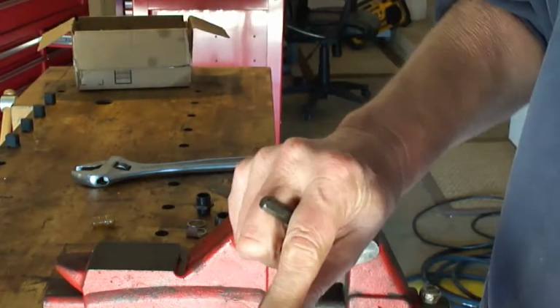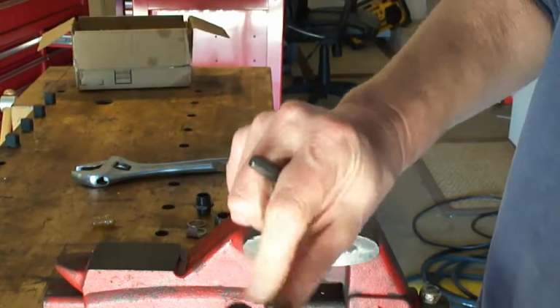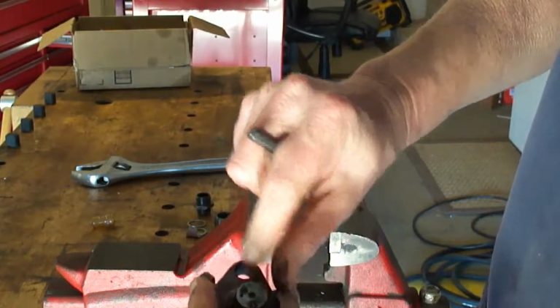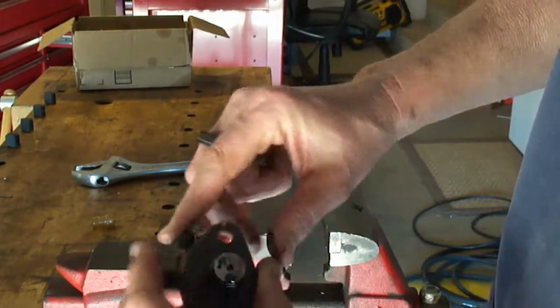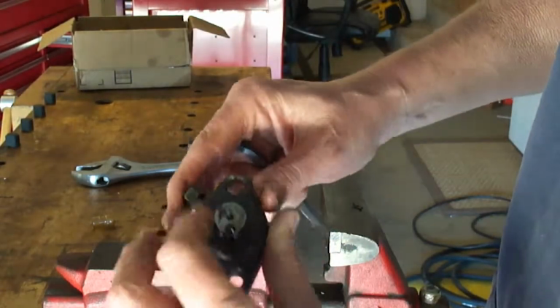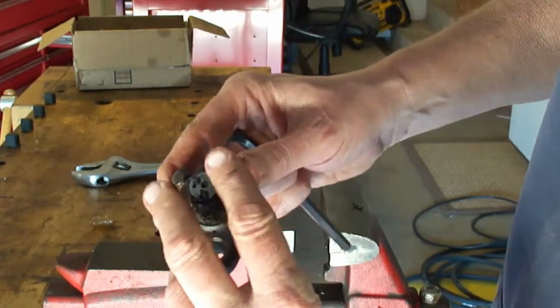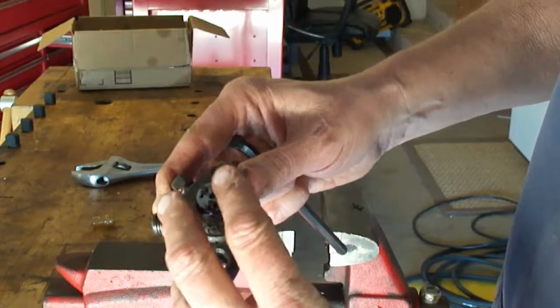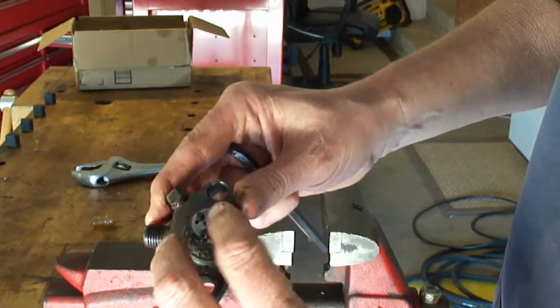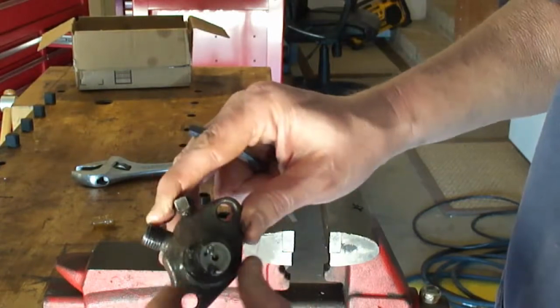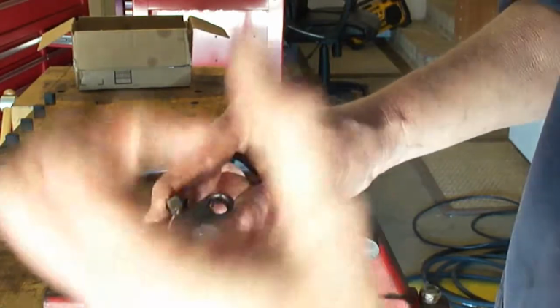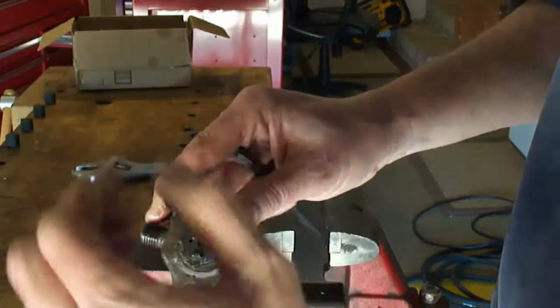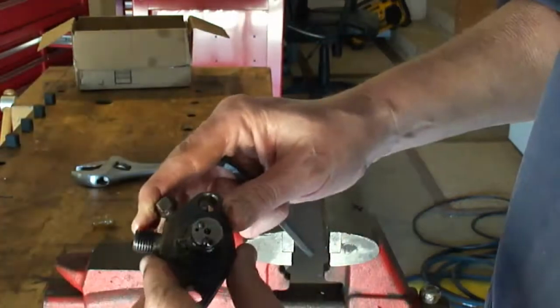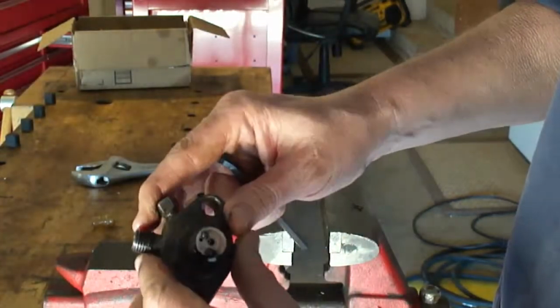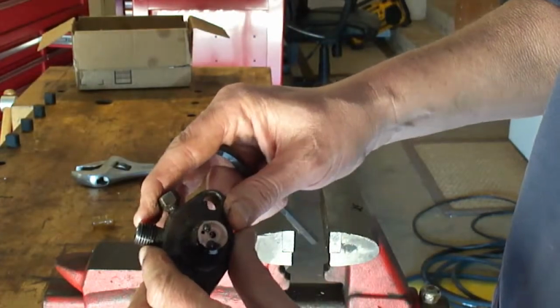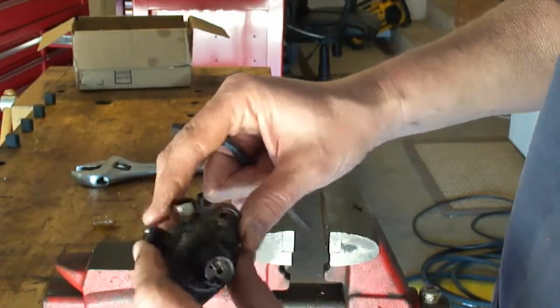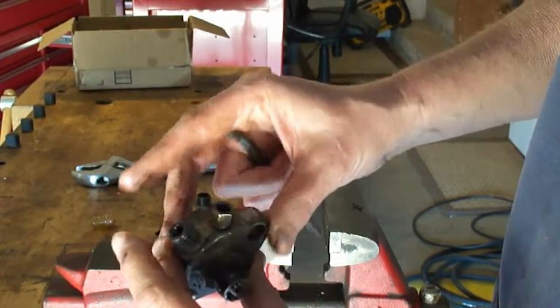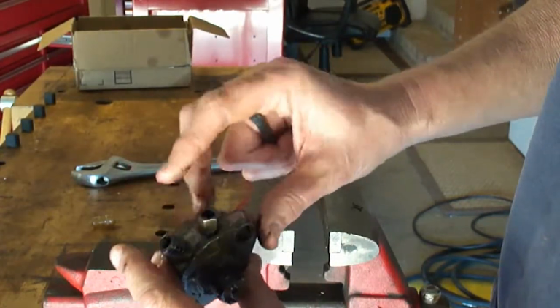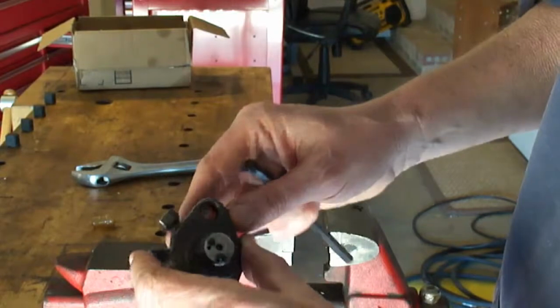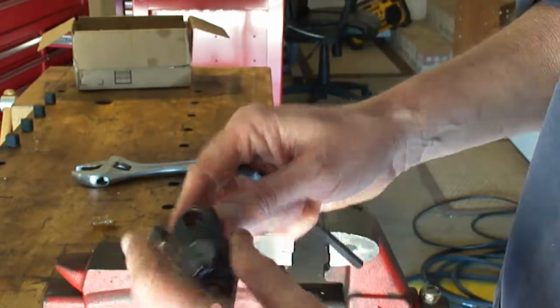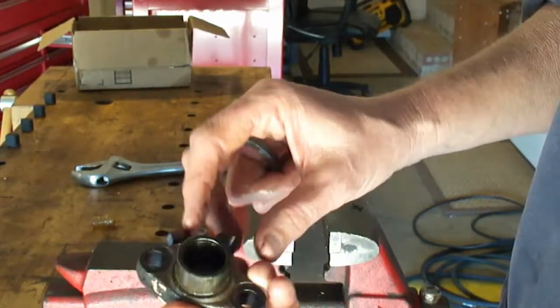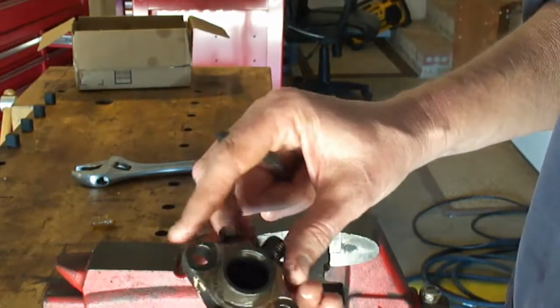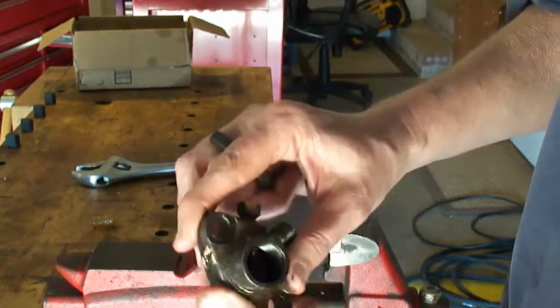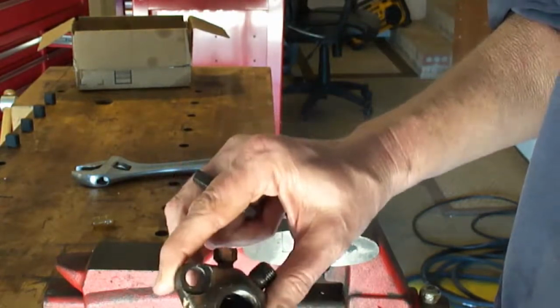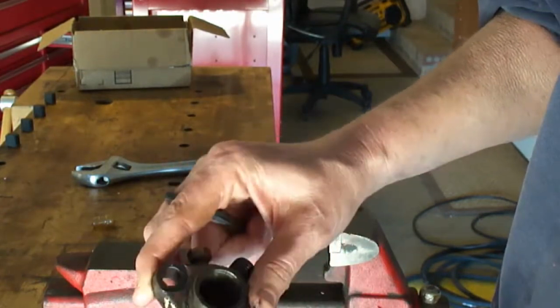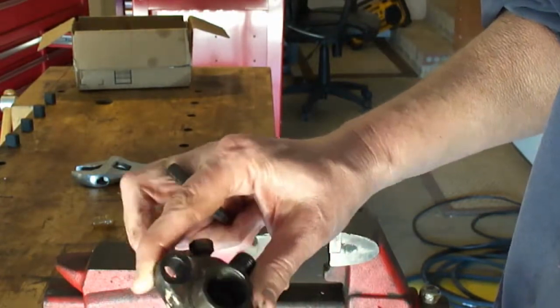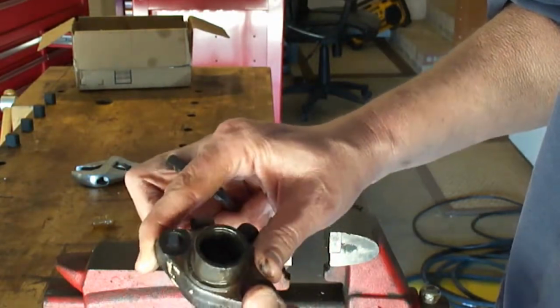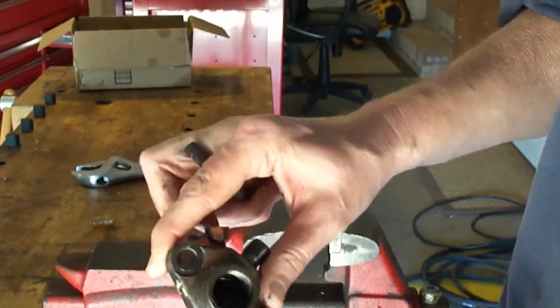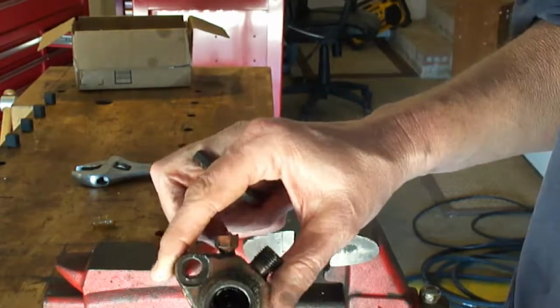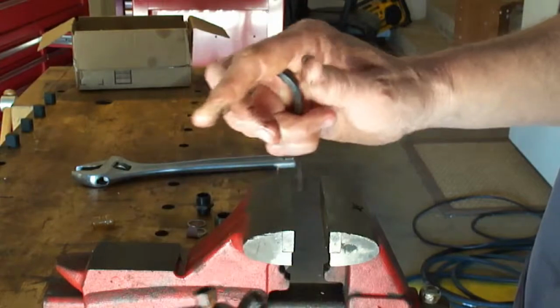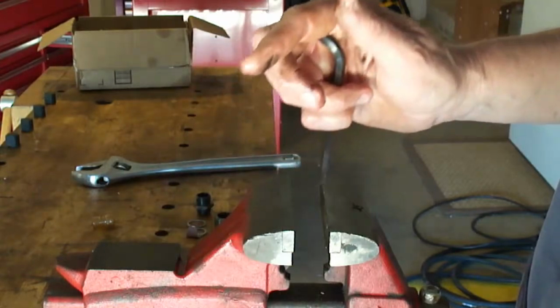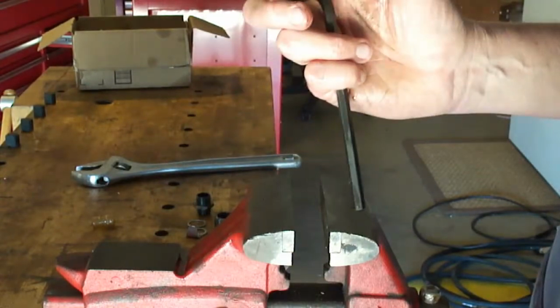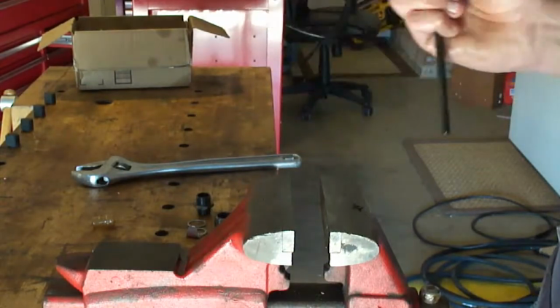There's not much wear on this side. This is another wearing surface because of the nozzle. I'm going to get the others taken apart and then clean them all in the ultrasonic cleaner.